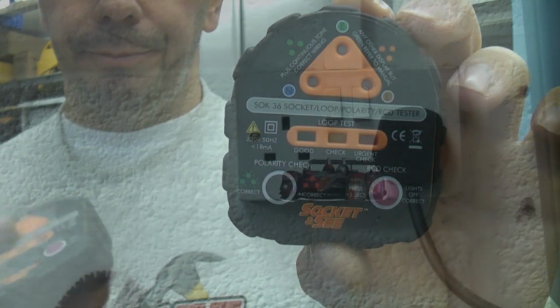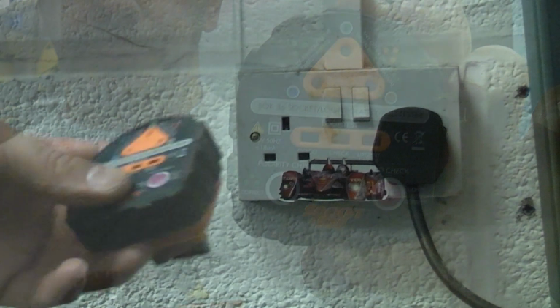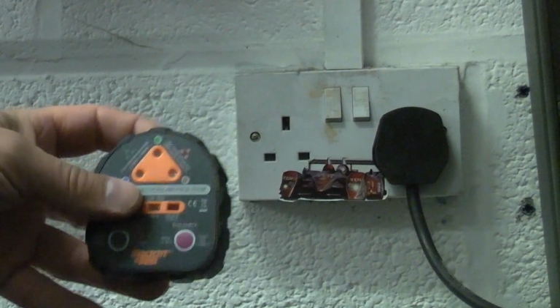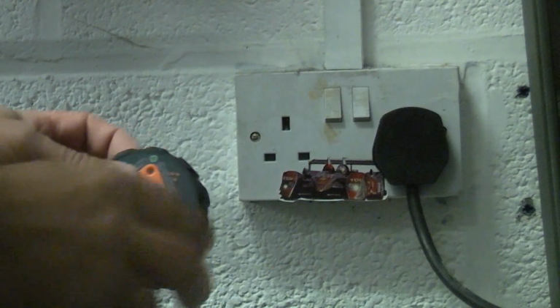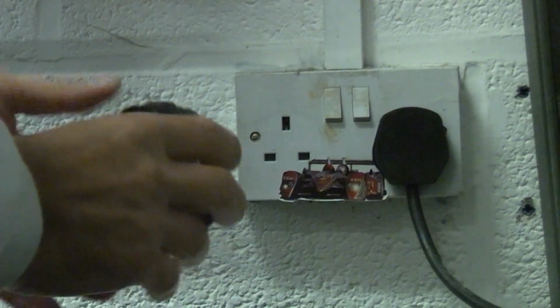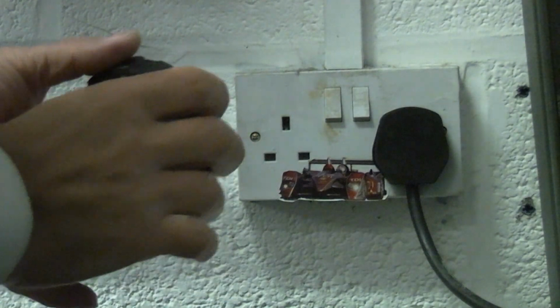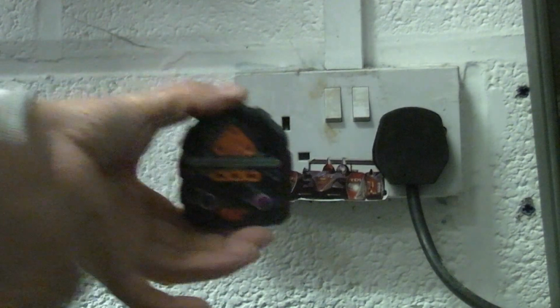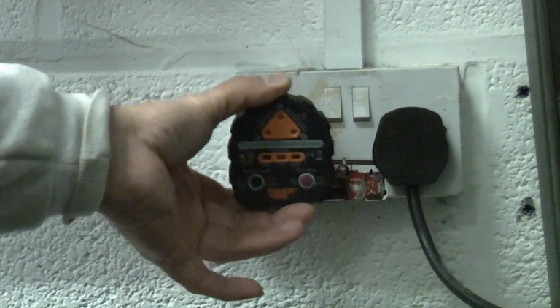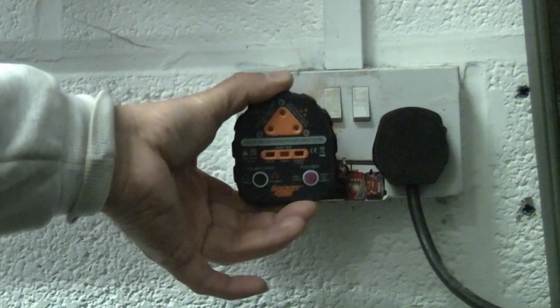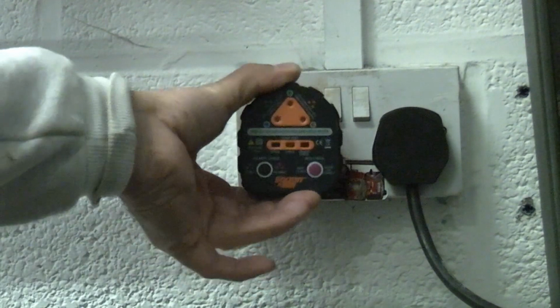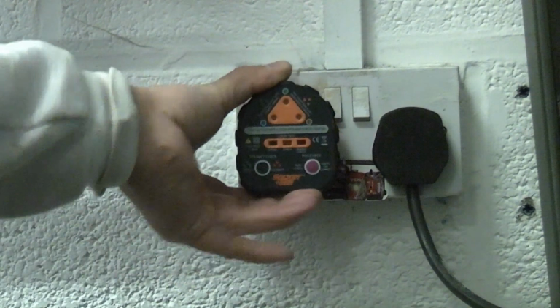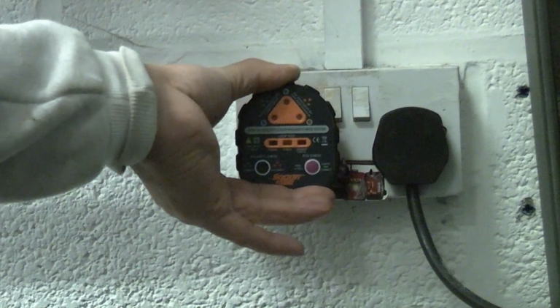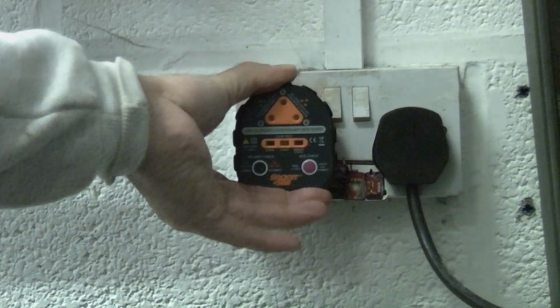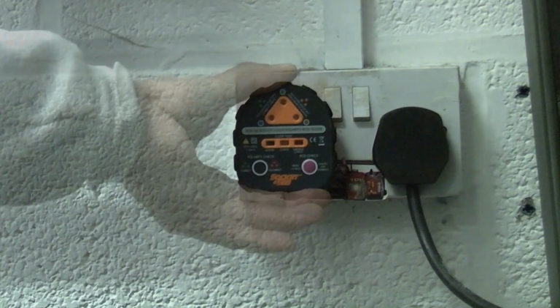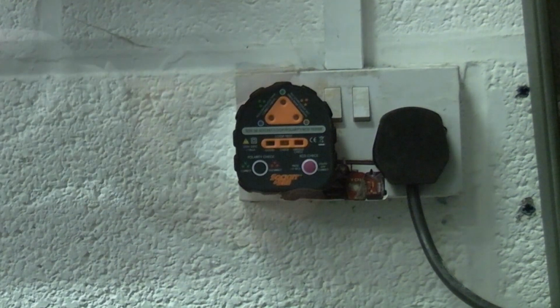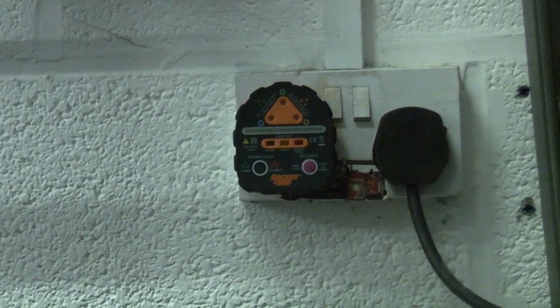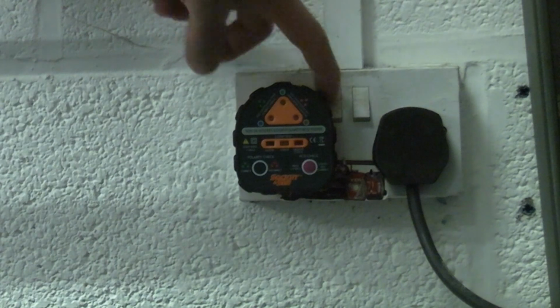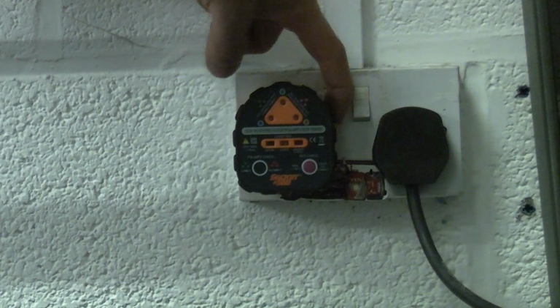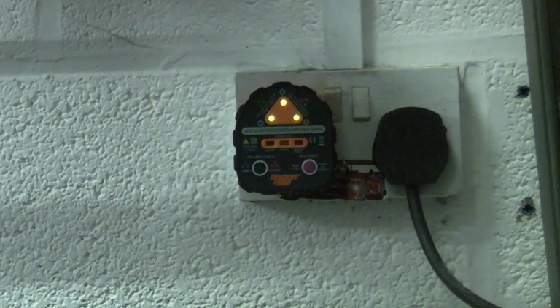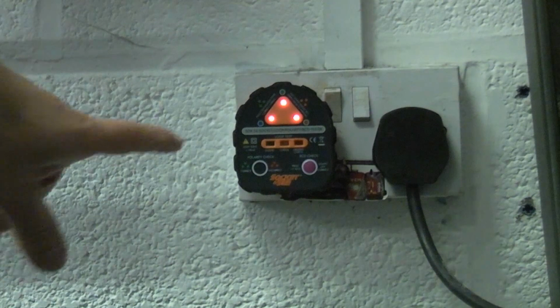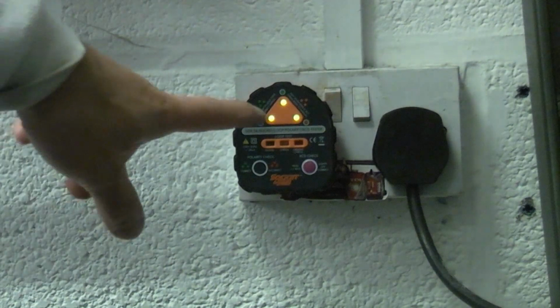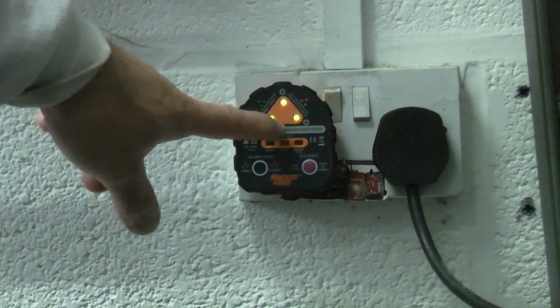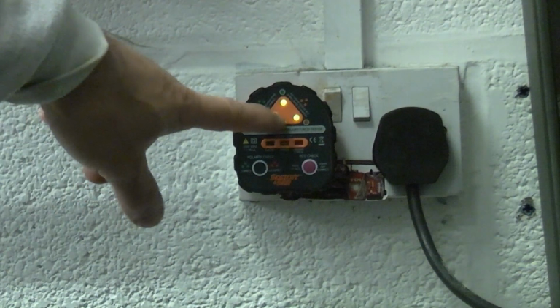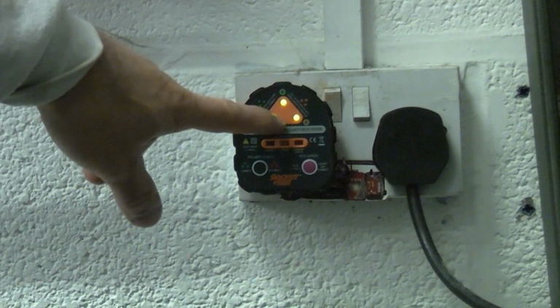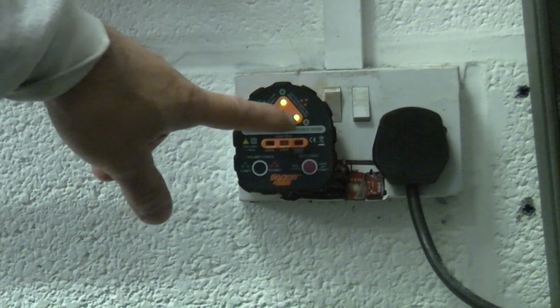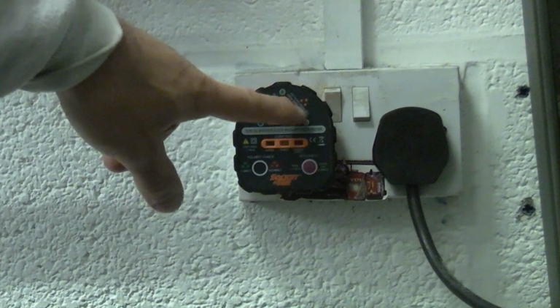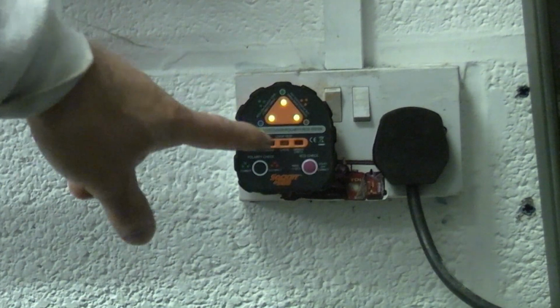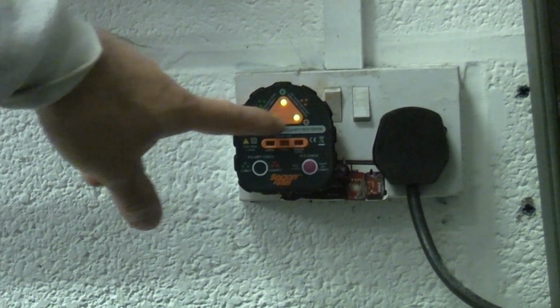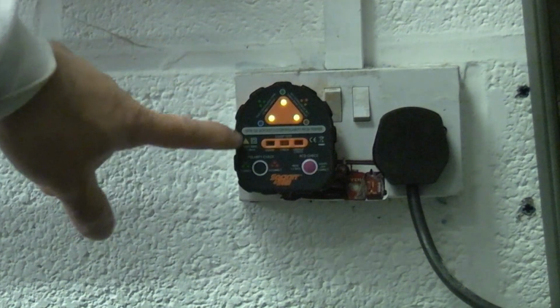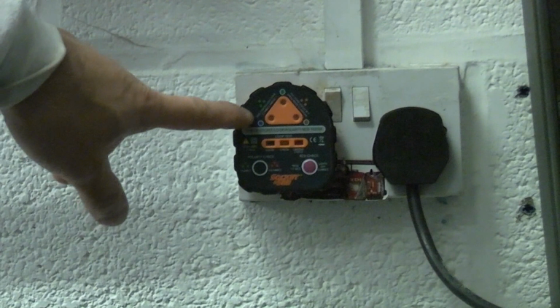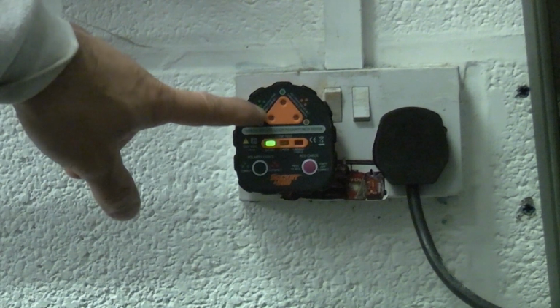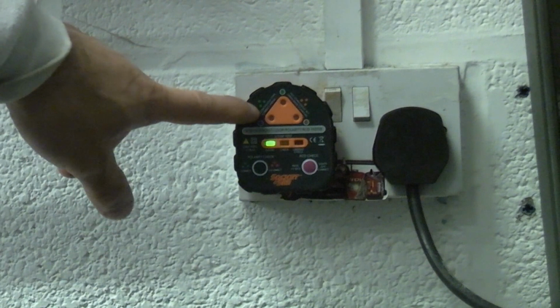I'm going to plug it into this socket in the garage. We're now going to switch this on. You'll see that it does a self-test and then we get three green lights saying the socket is wired the correct way.